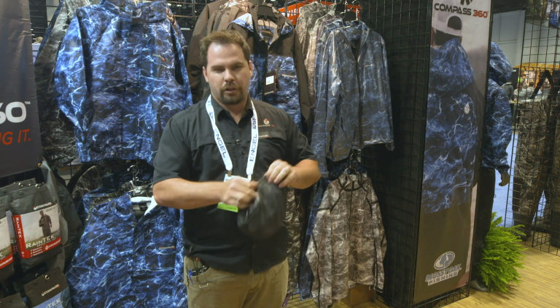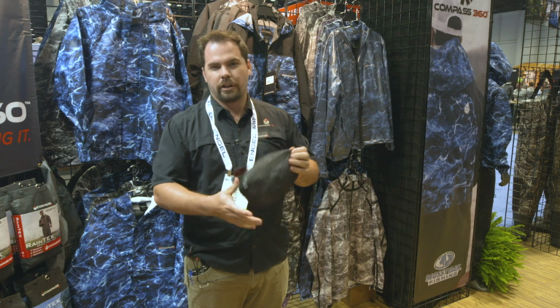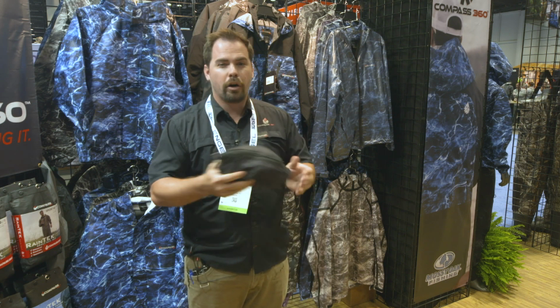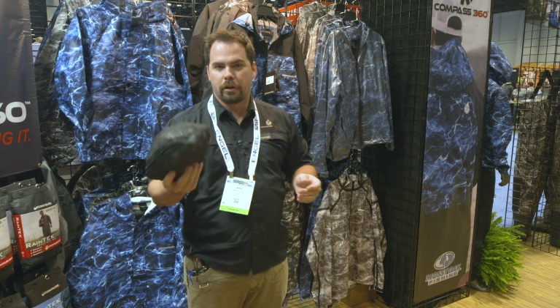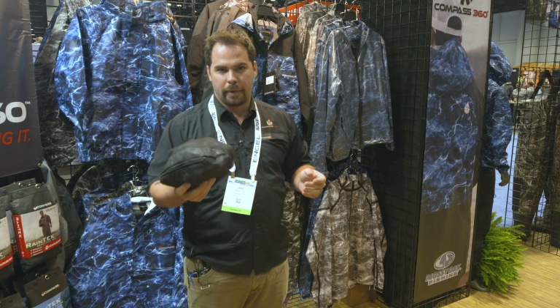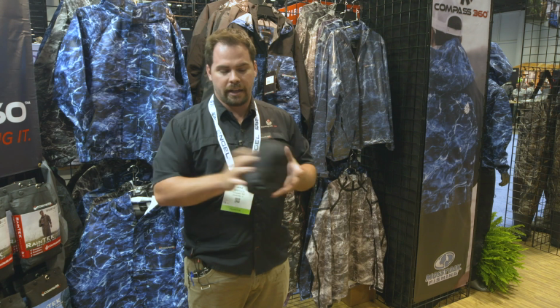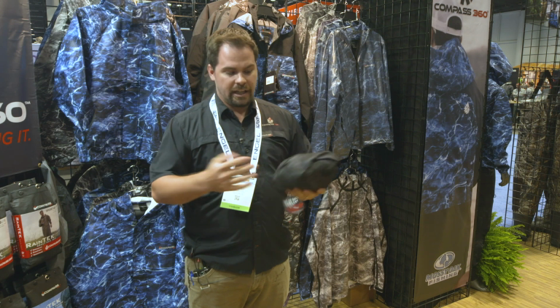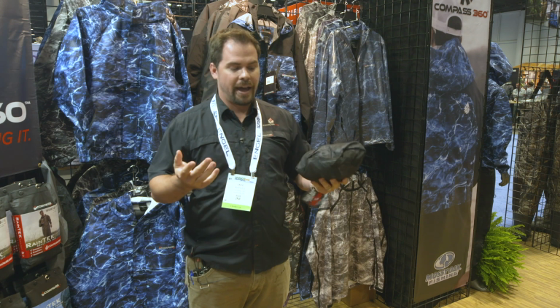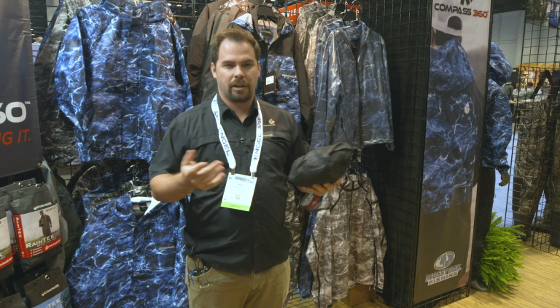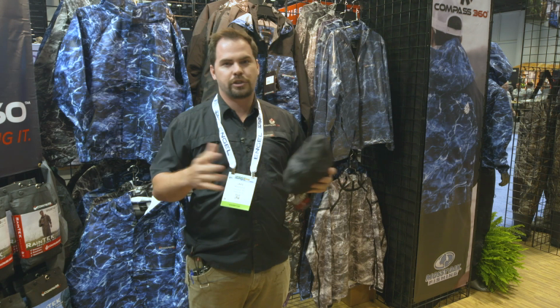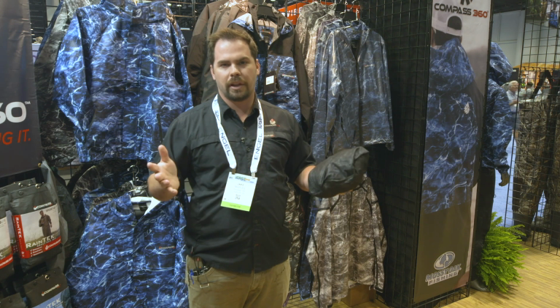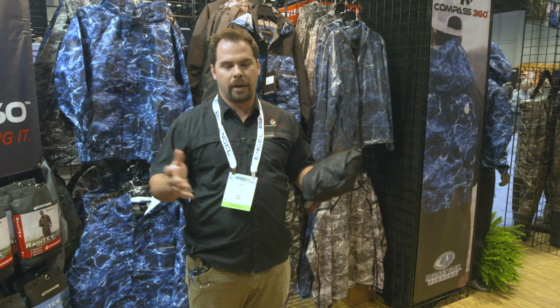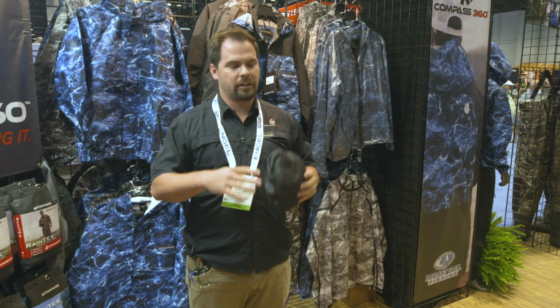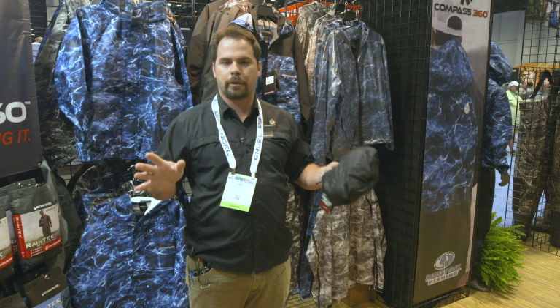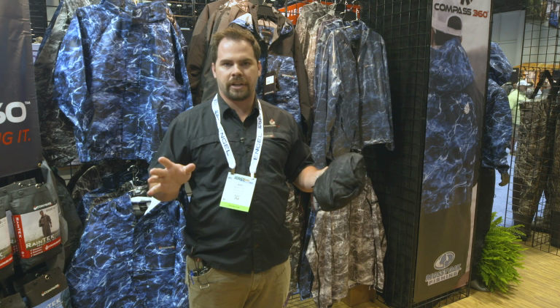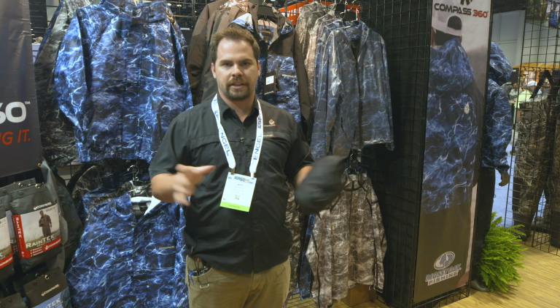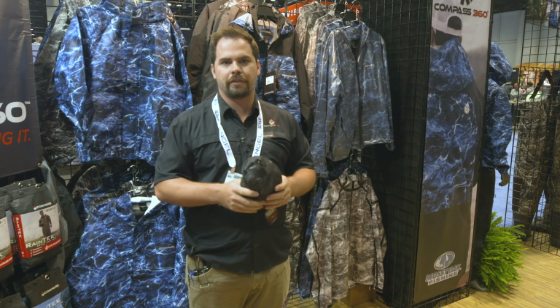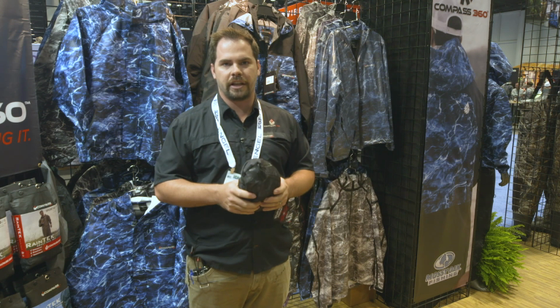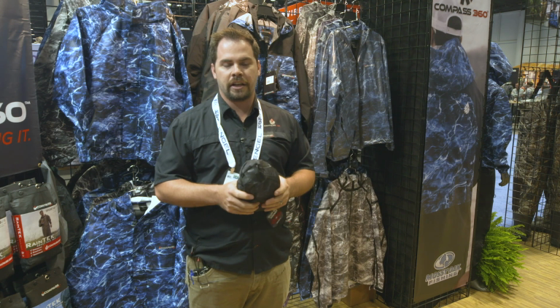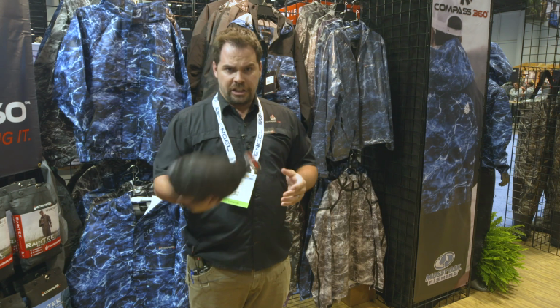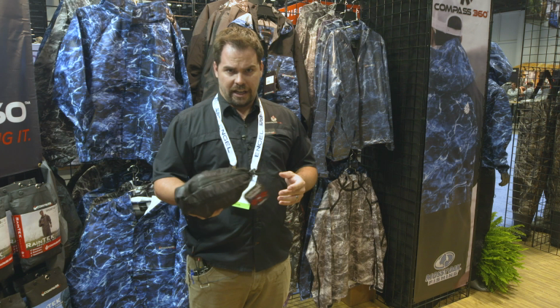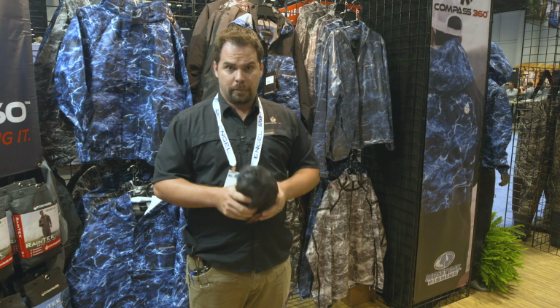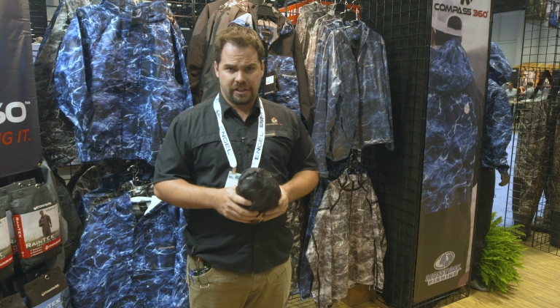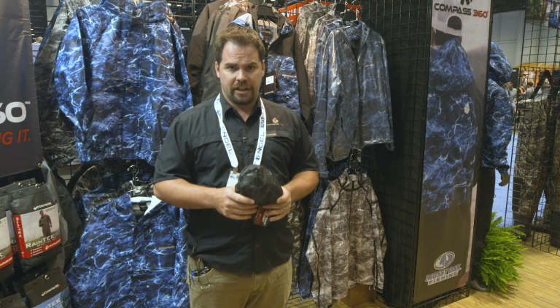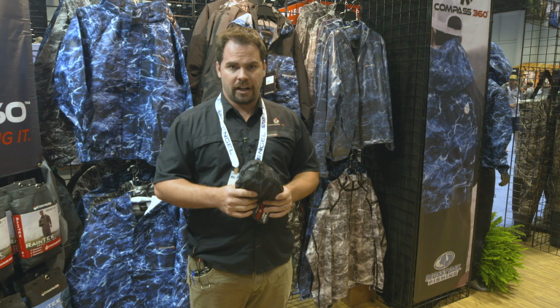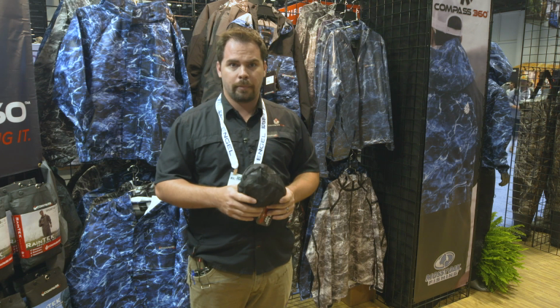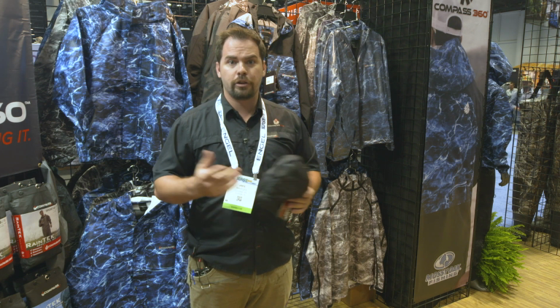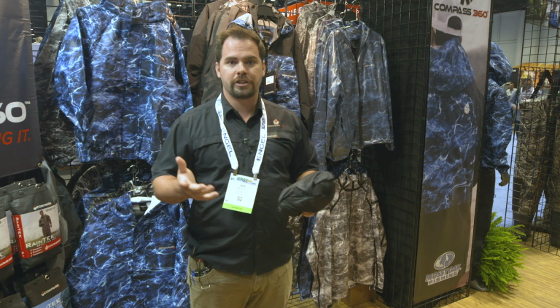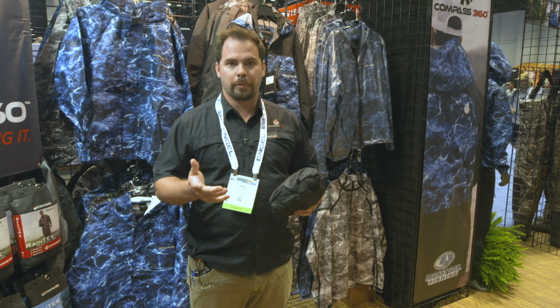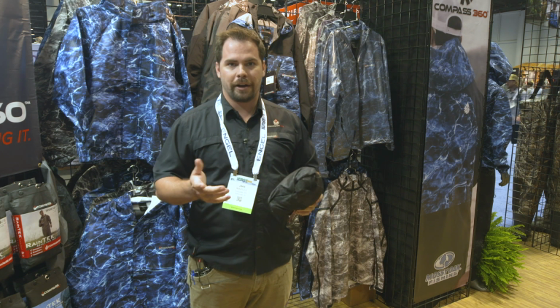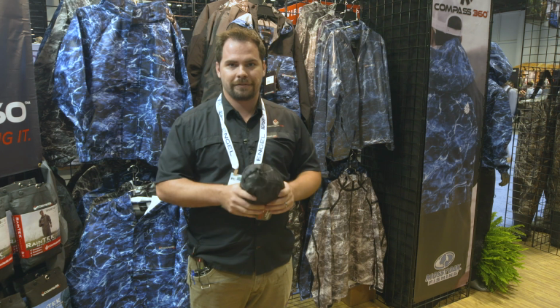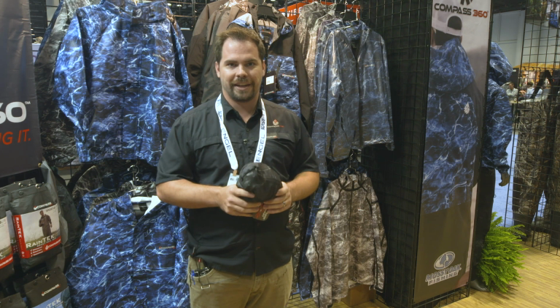Throw it in your boat, throw it in your bag. It packs up super lightweight and will keep you protected. Check it out at compass360gear.com in the new Mossy Oak Elements pattern. Thanks.